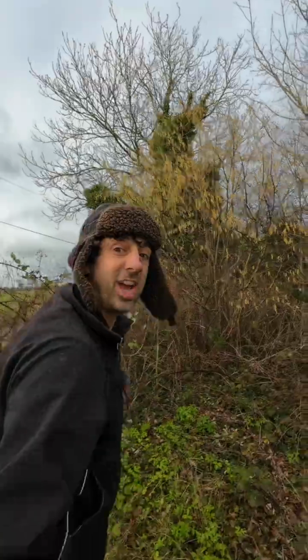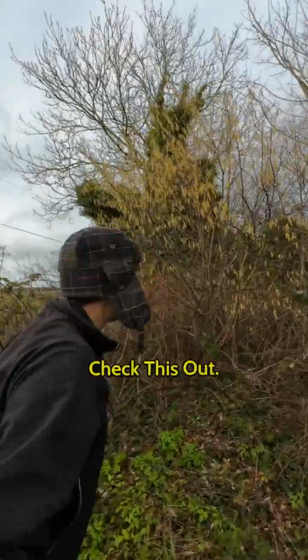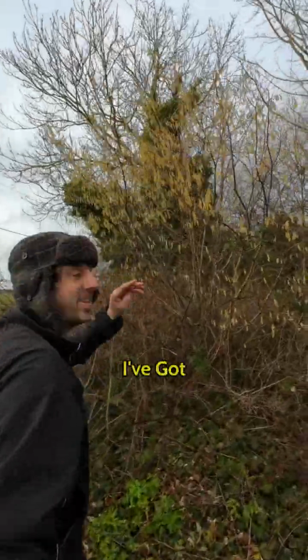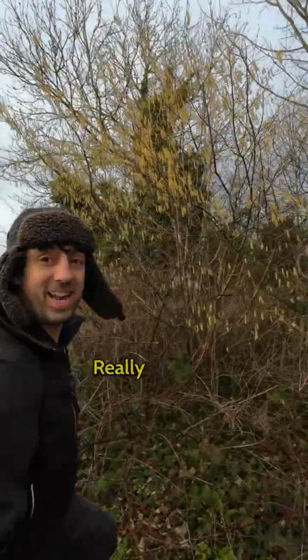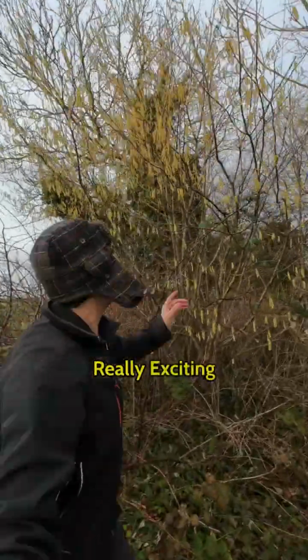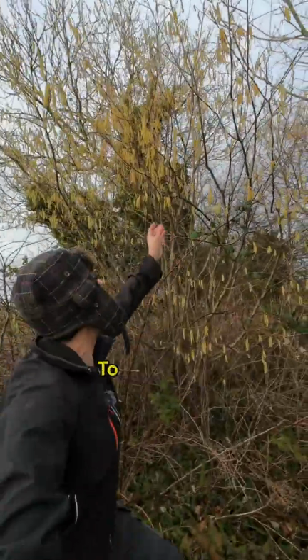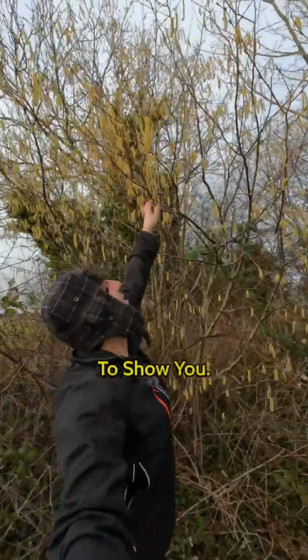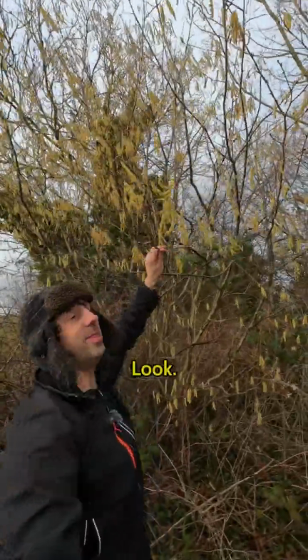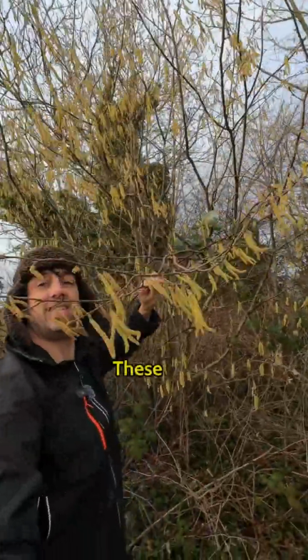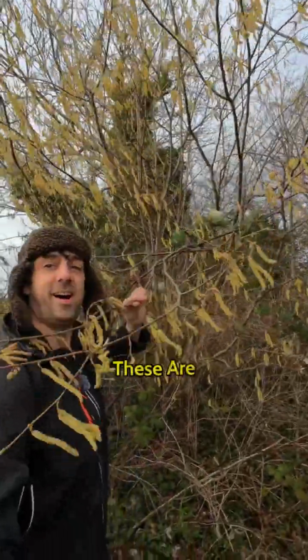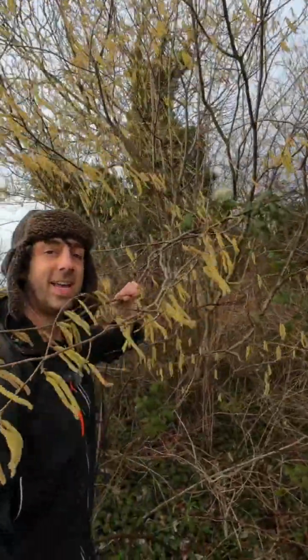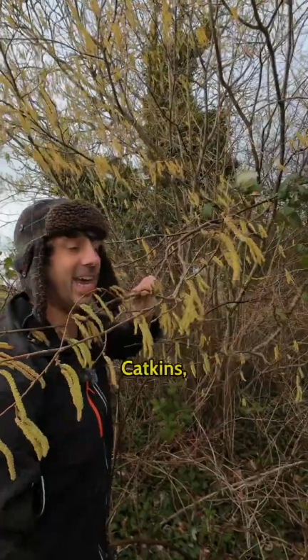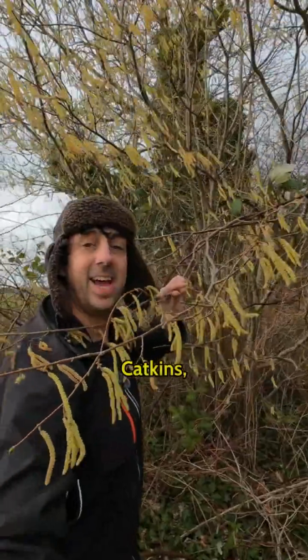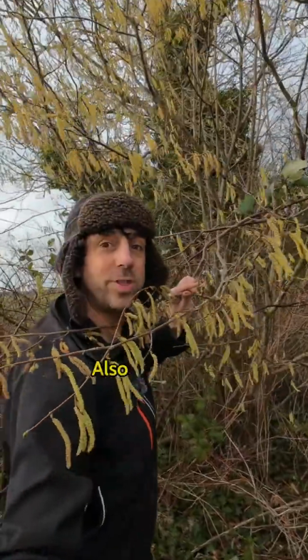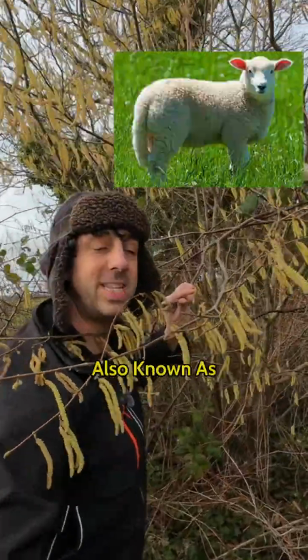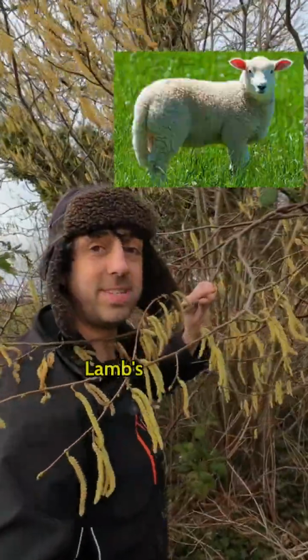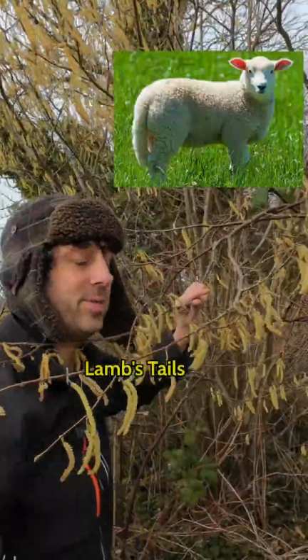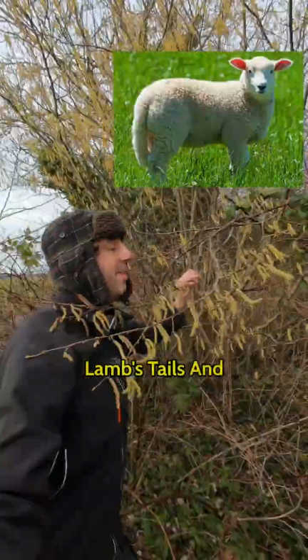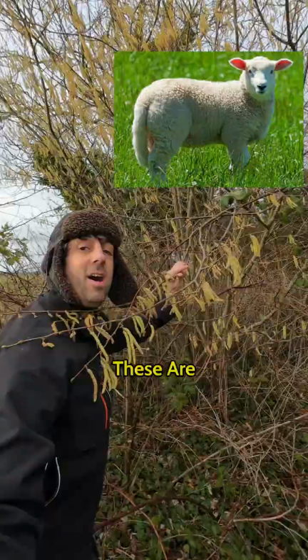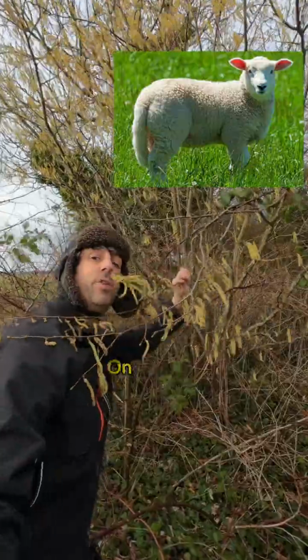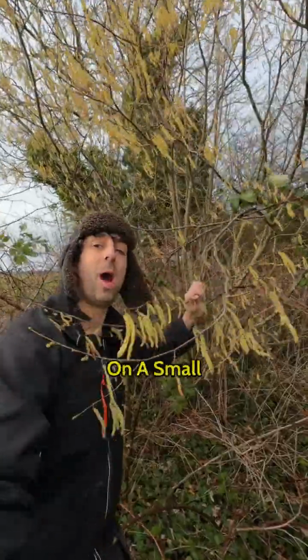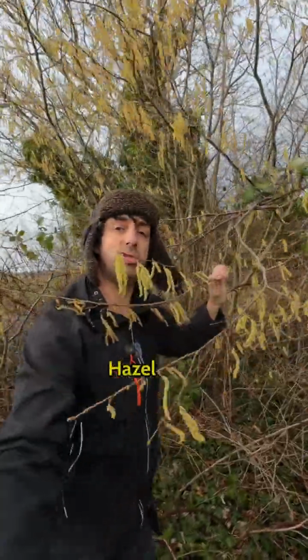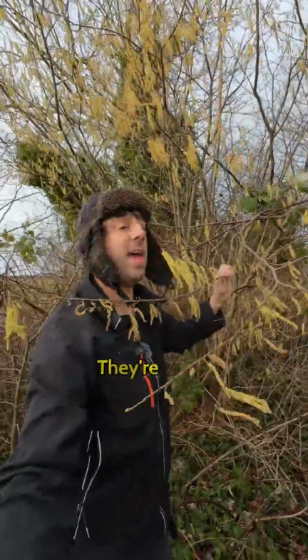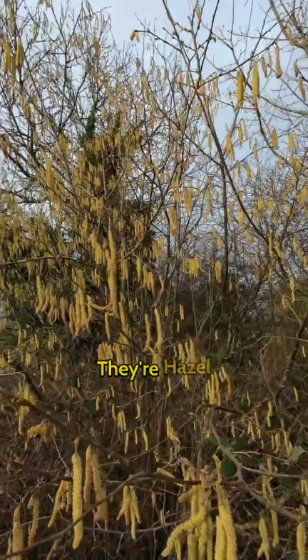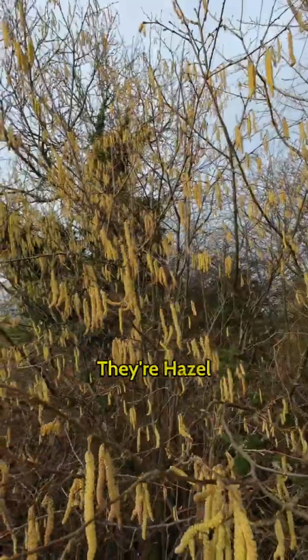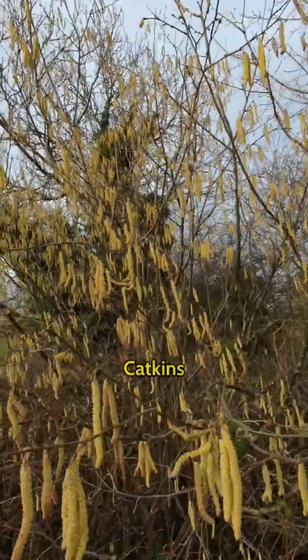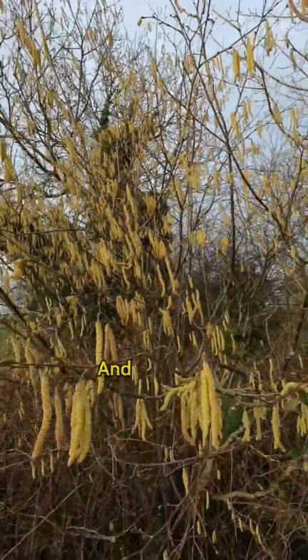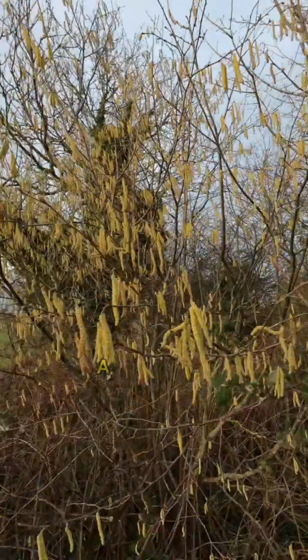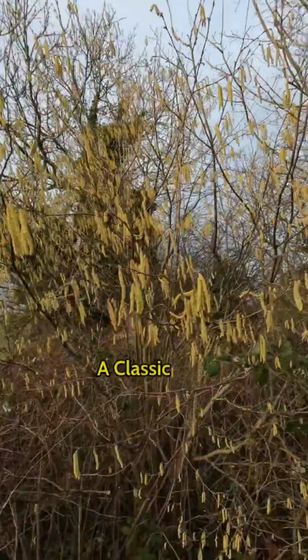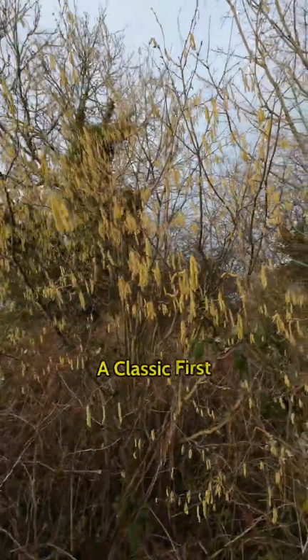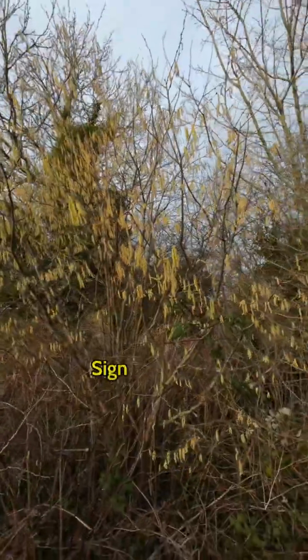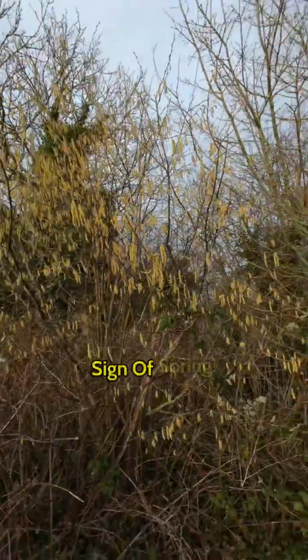Check this out, I've got something really exciting to show you. Look, these are catkins, also known as lamb's tails, and these are growing on a small hazel tree. They're hazel catkins and they're a classic first sign of spring.